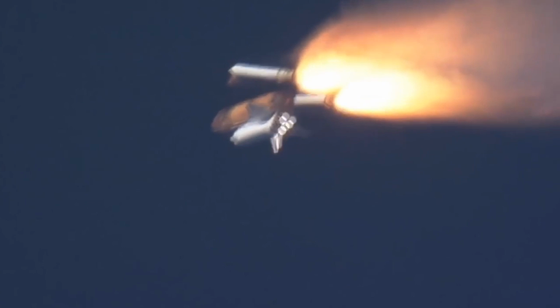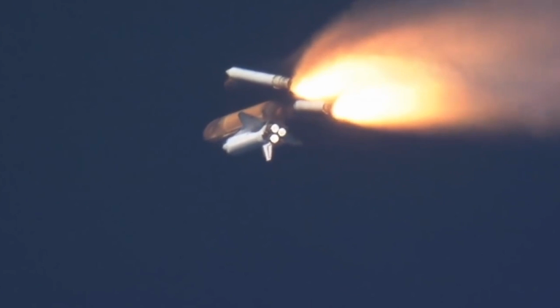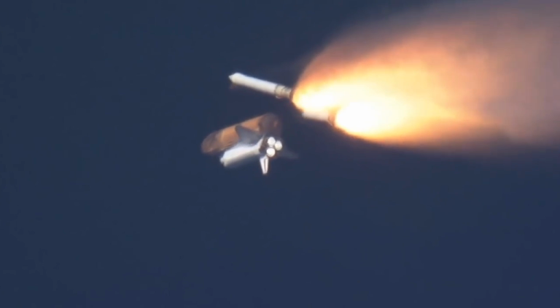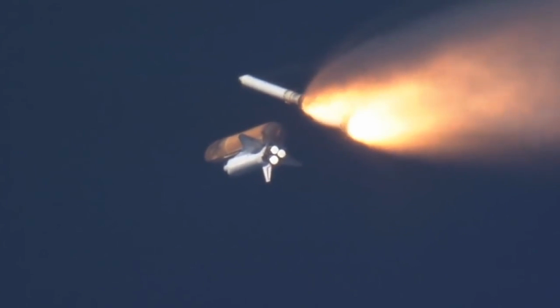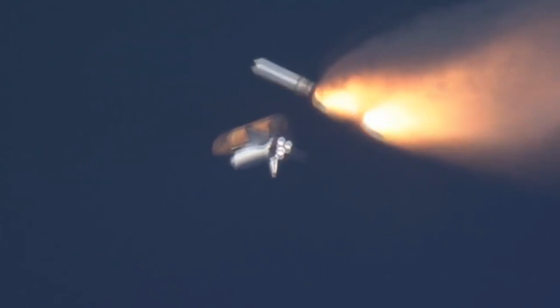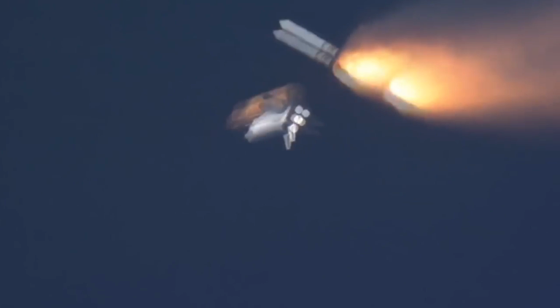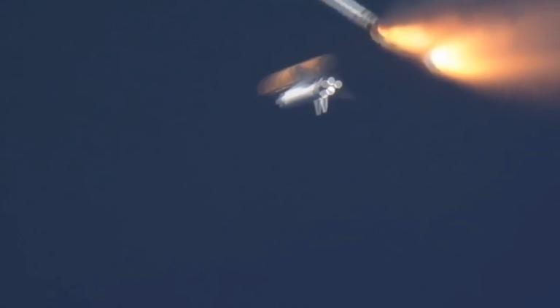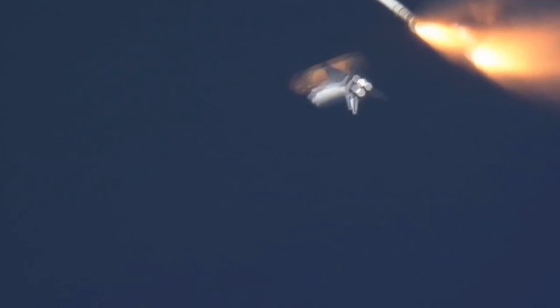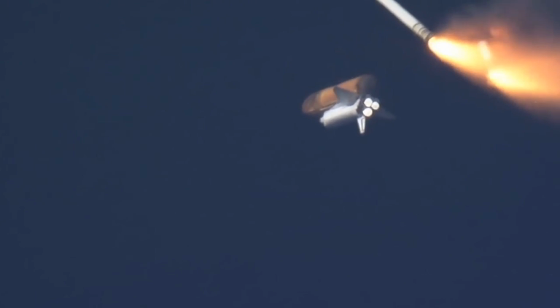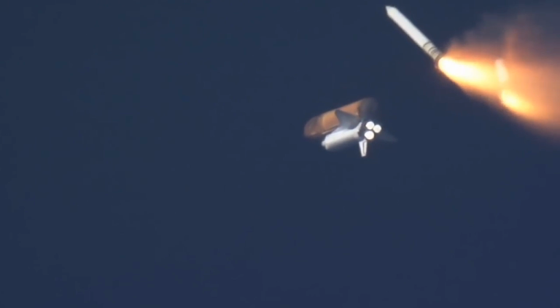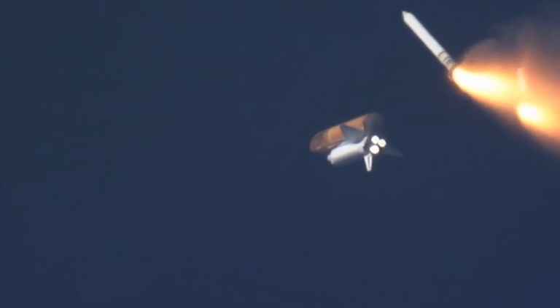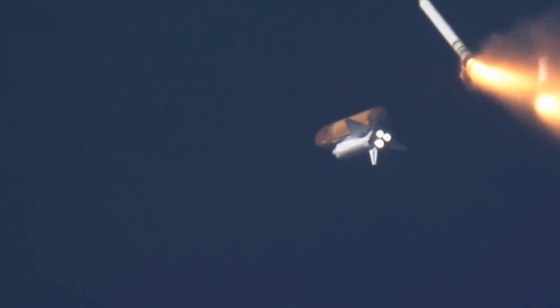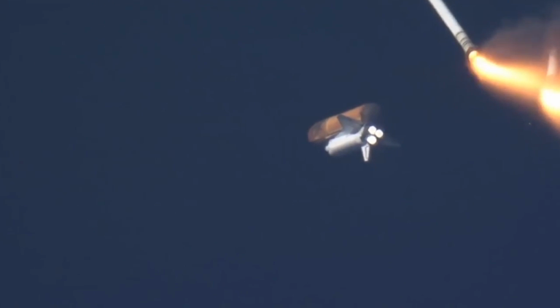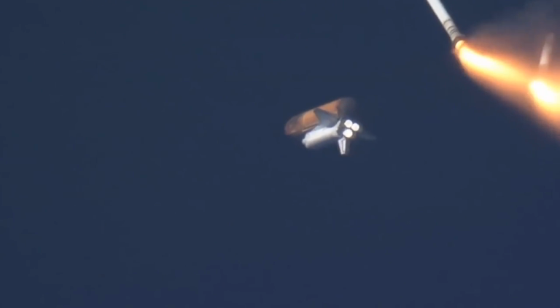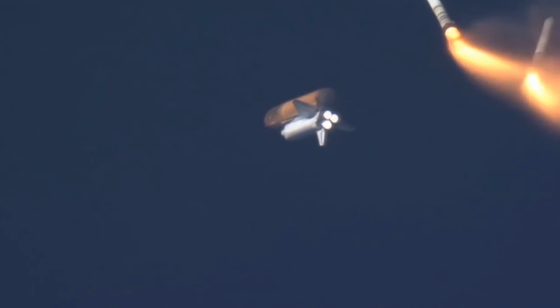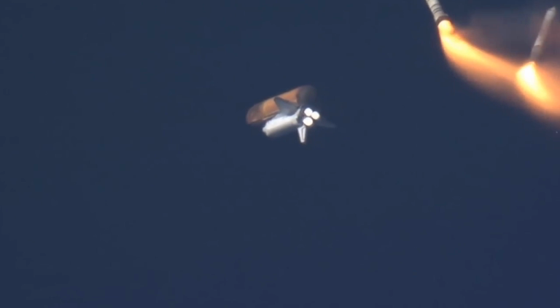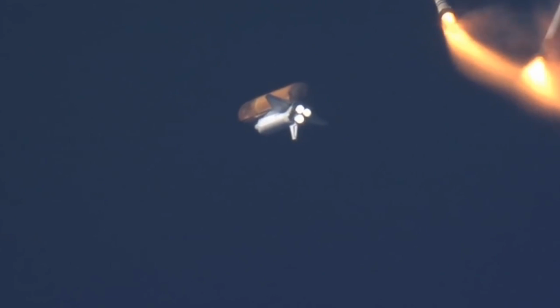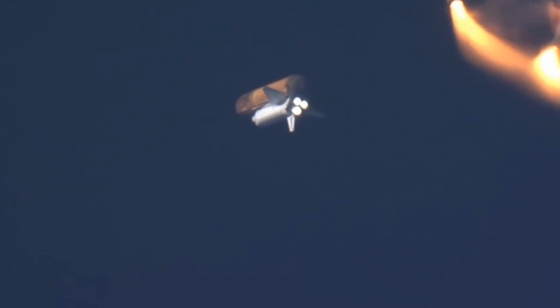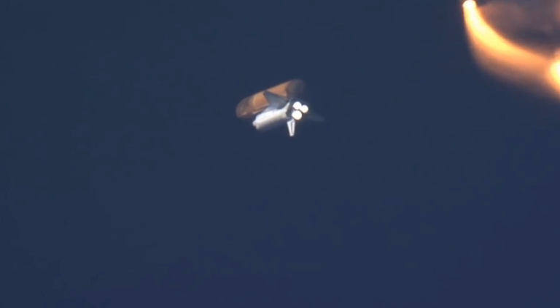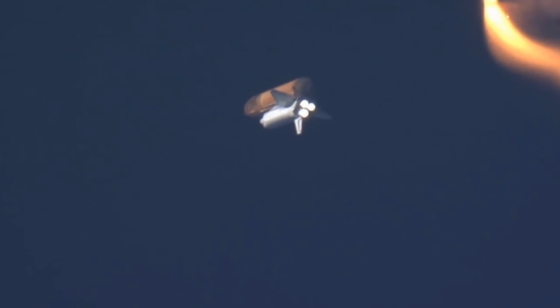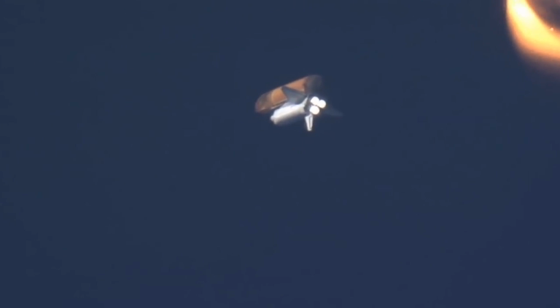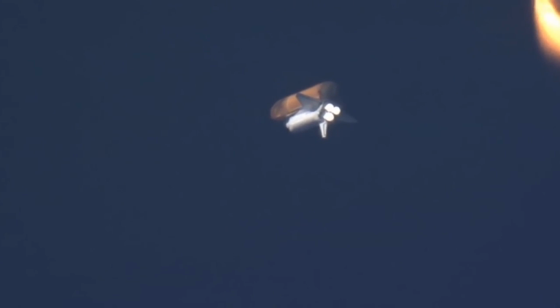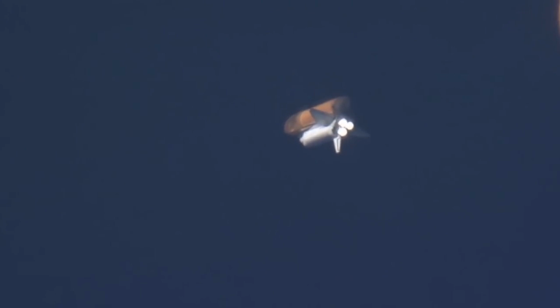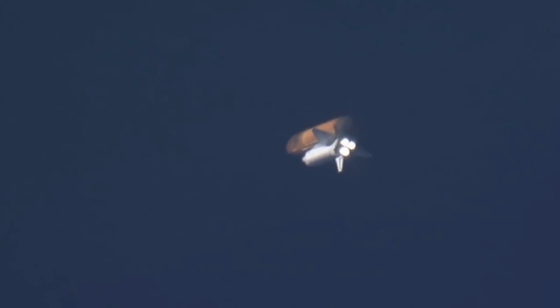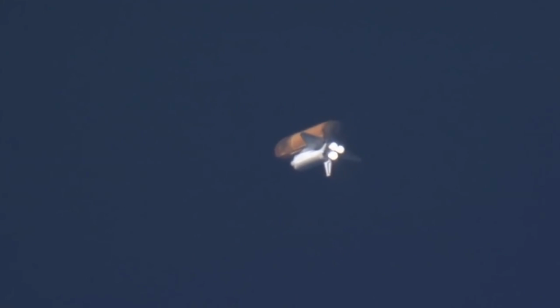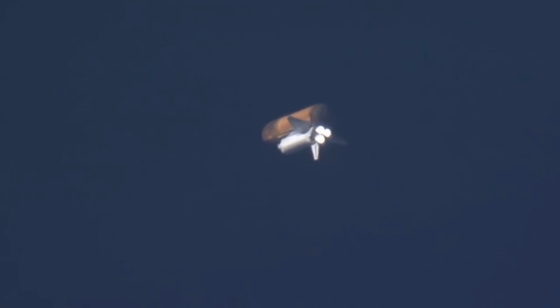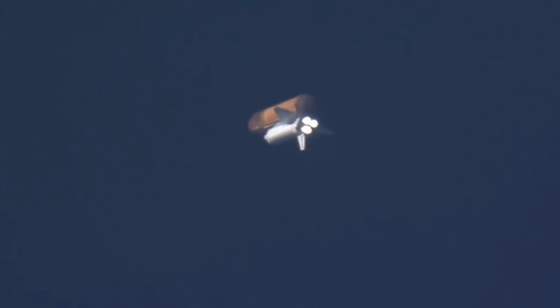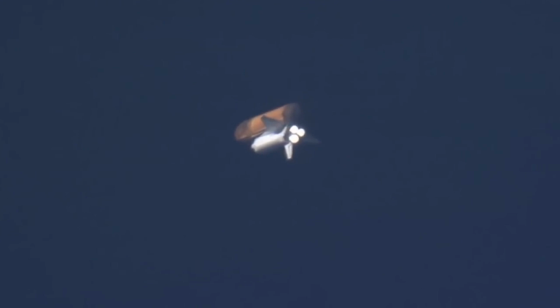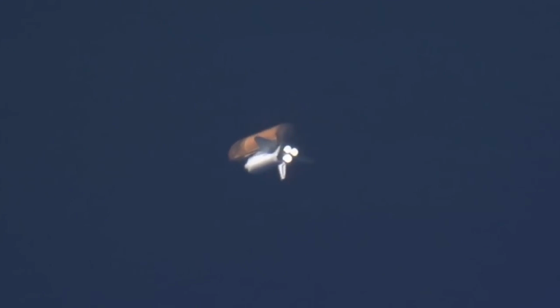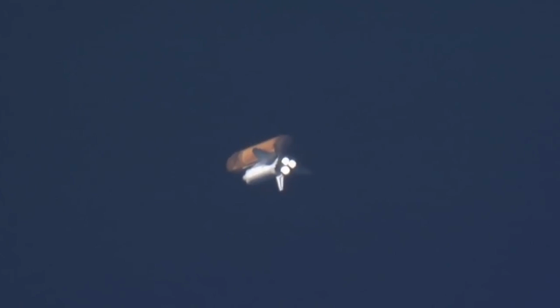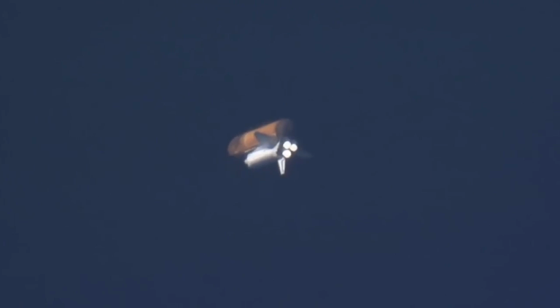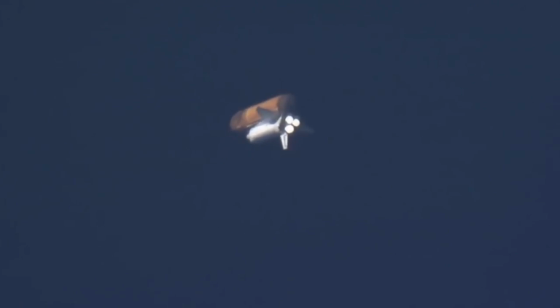Solid rocket booster separation confirmed. Guidance now converging. Discovery's onboard computers commanding the main engine nozzles to swivel, aiming the shuttle for its precise target in space.